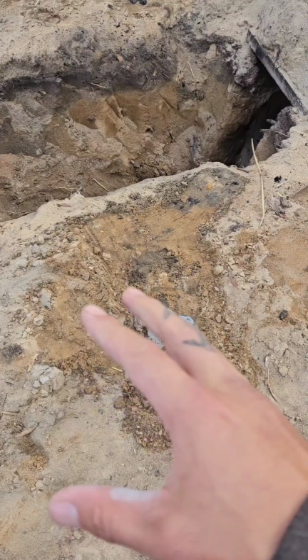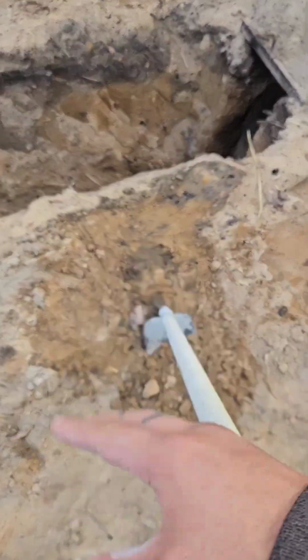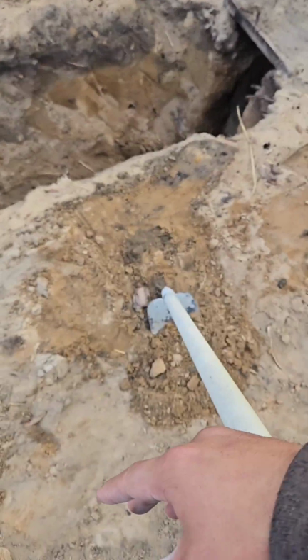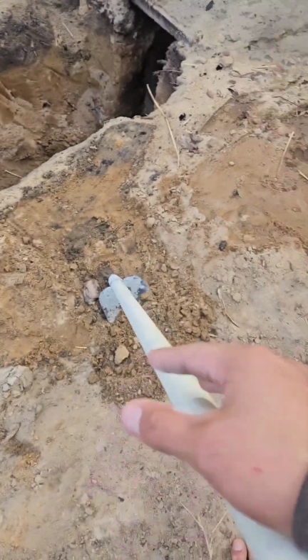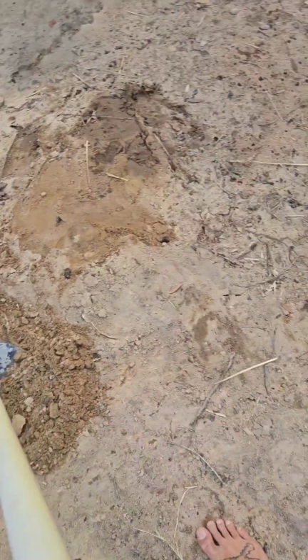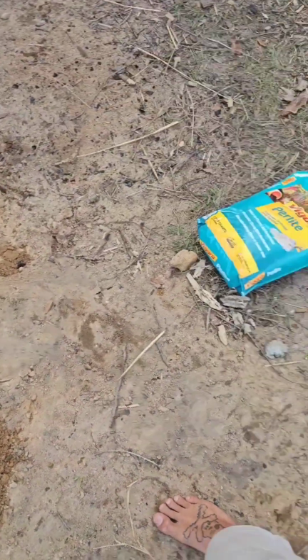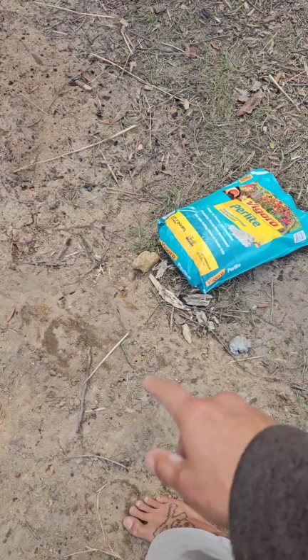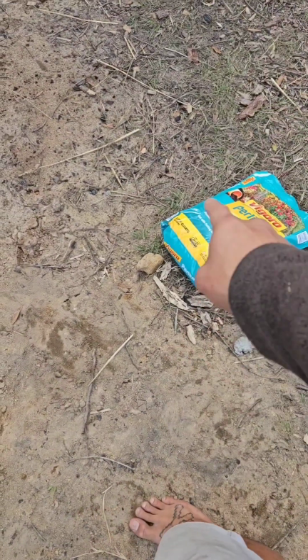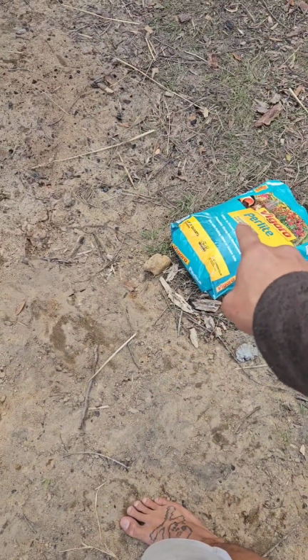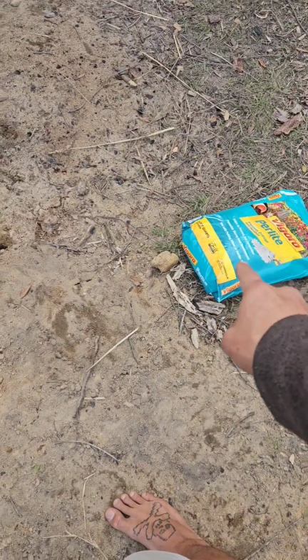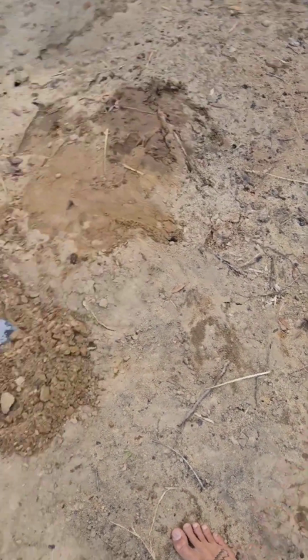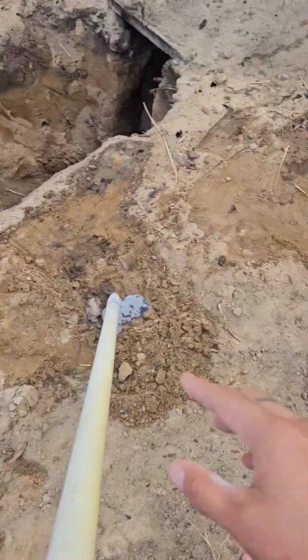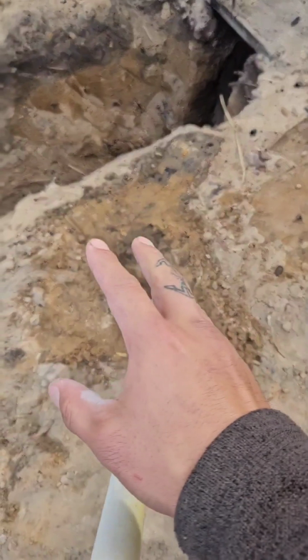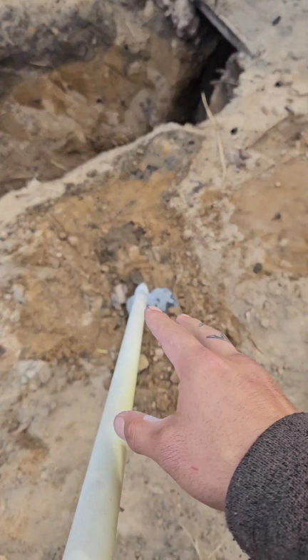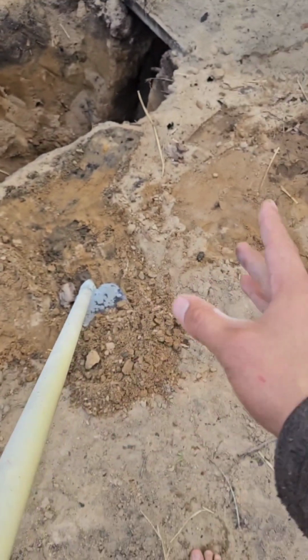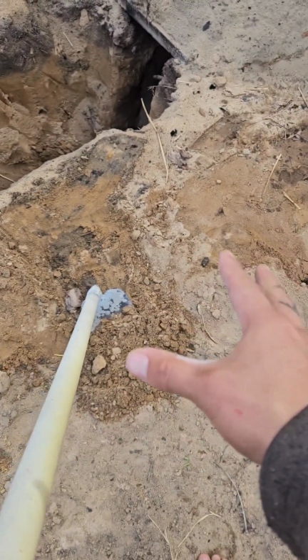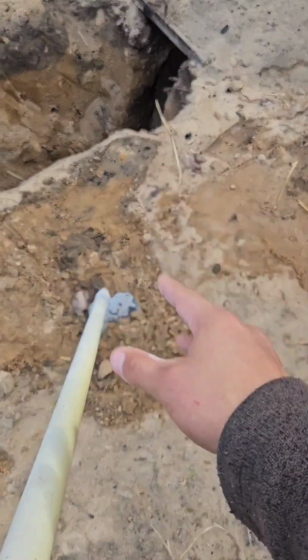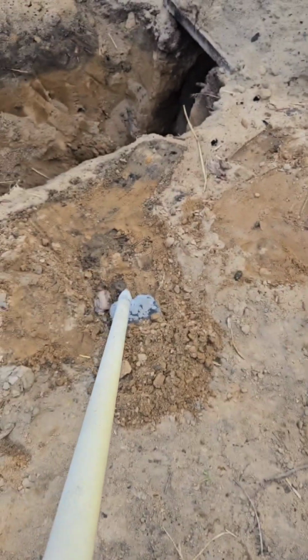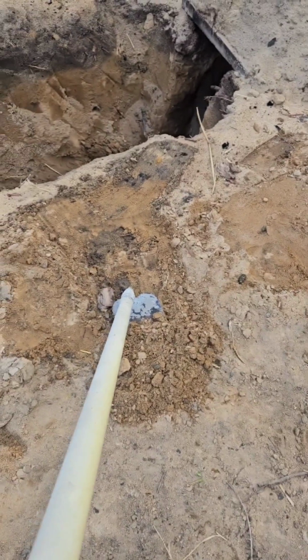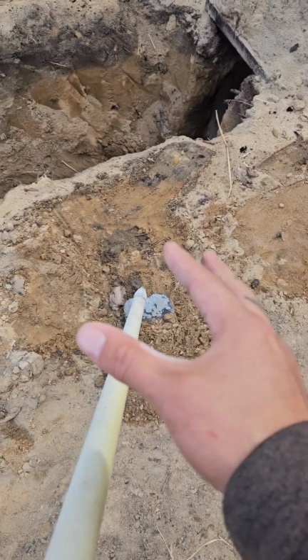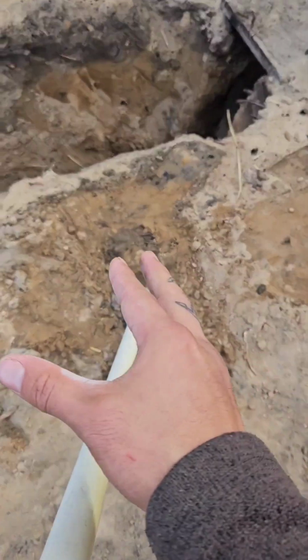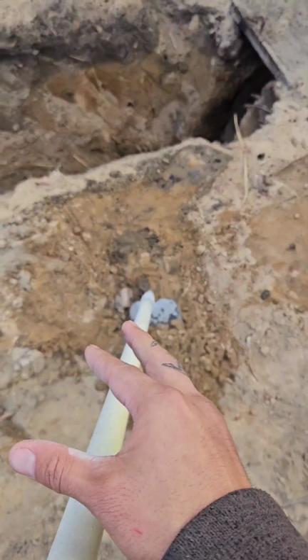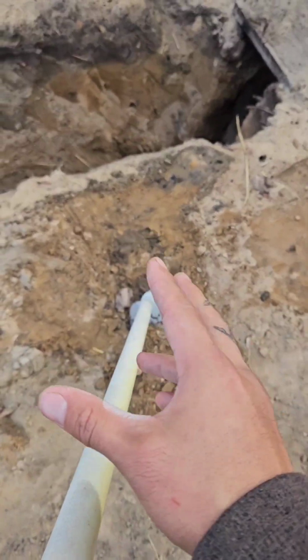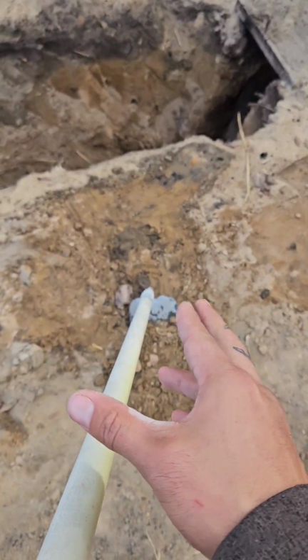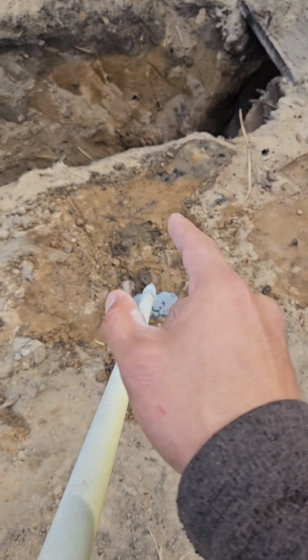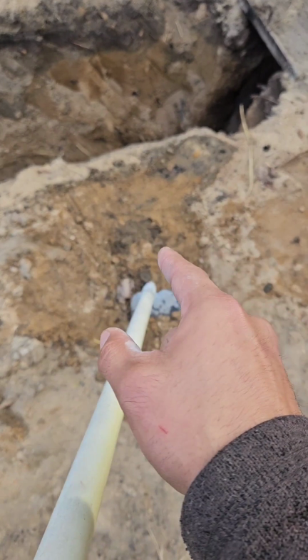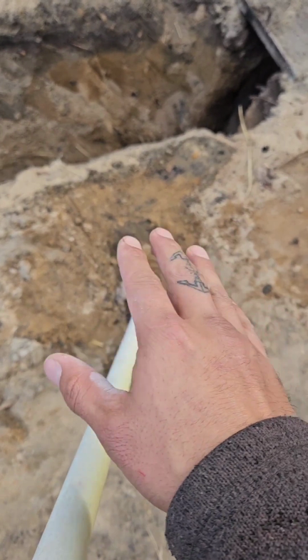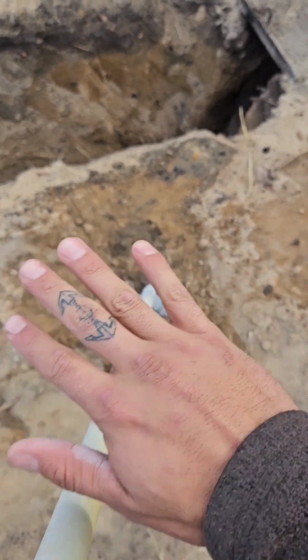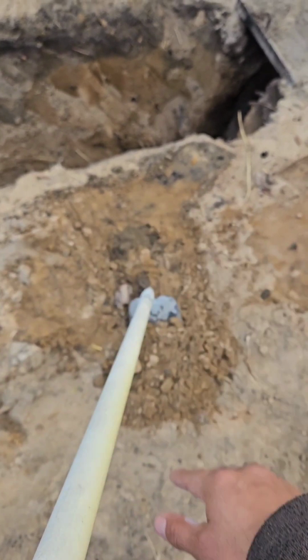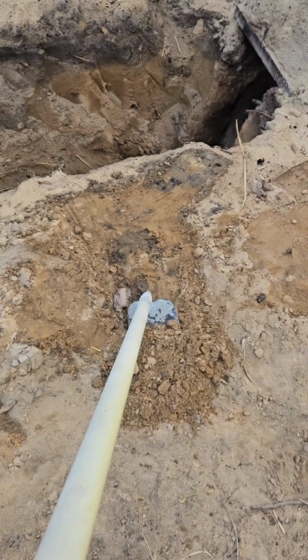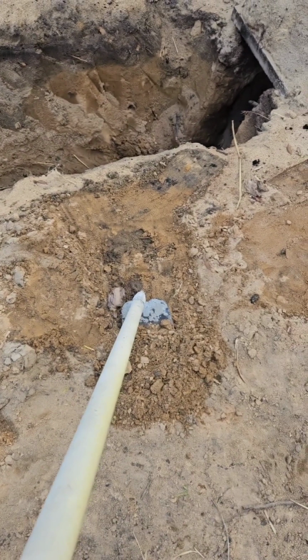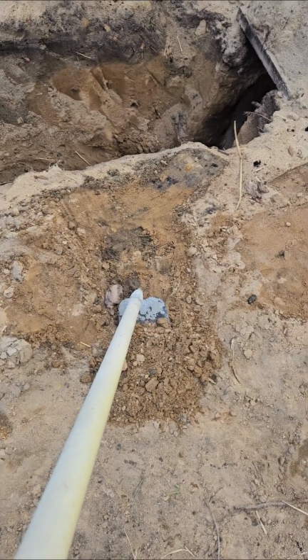To make the grate, I'm using perlite and wild clay along with a little bit of sand. I'm going to mix all that together and set it flat on here, so I'll do that now.